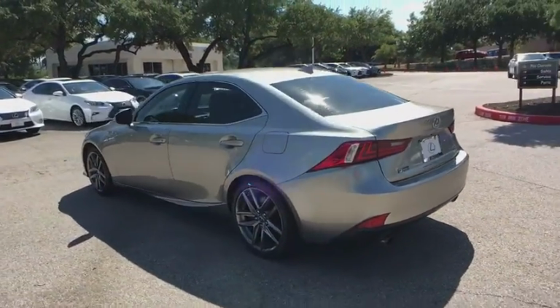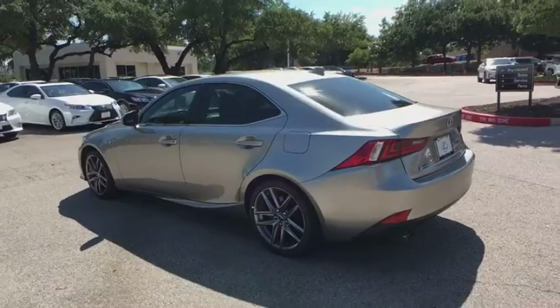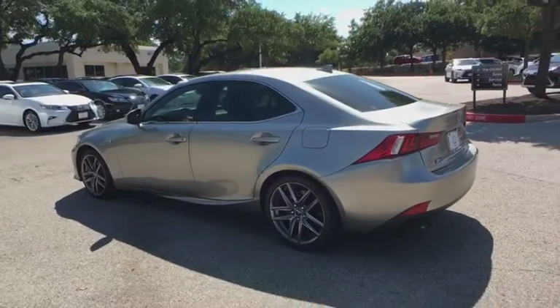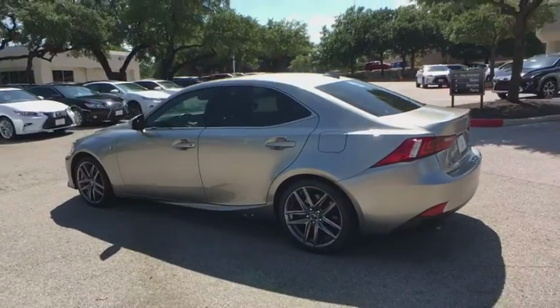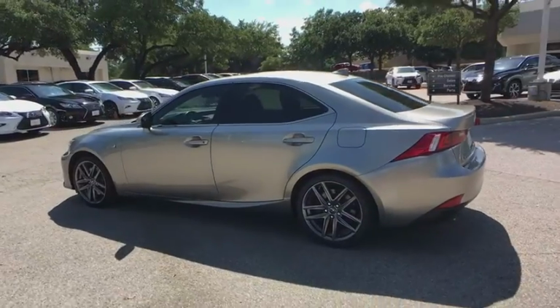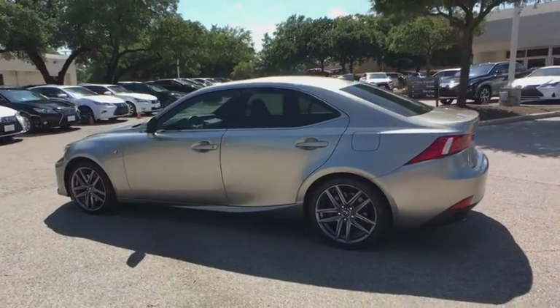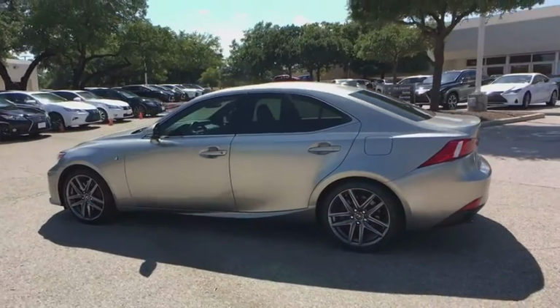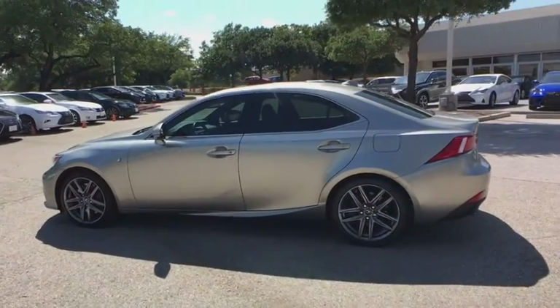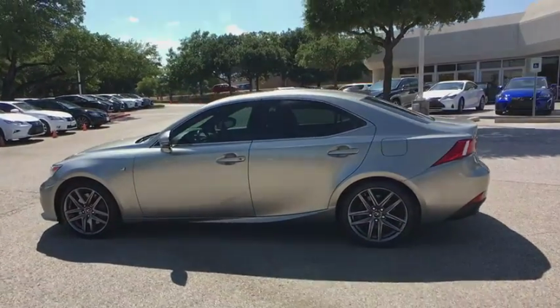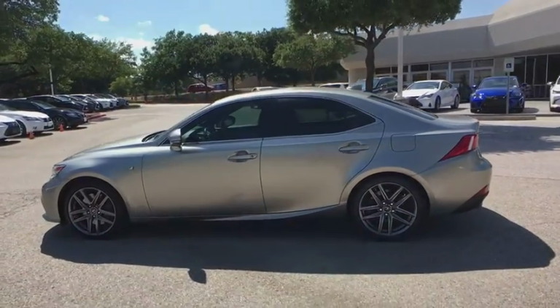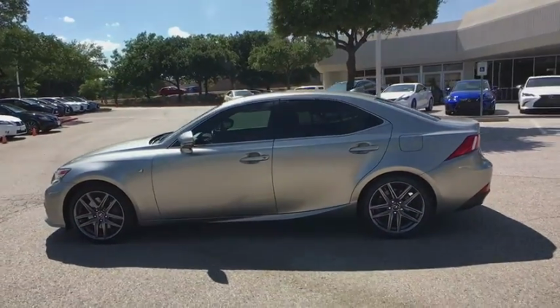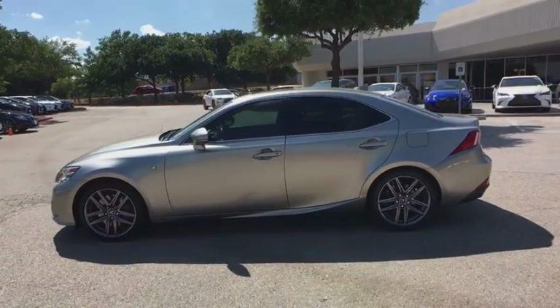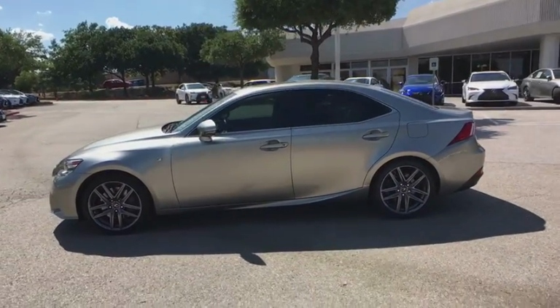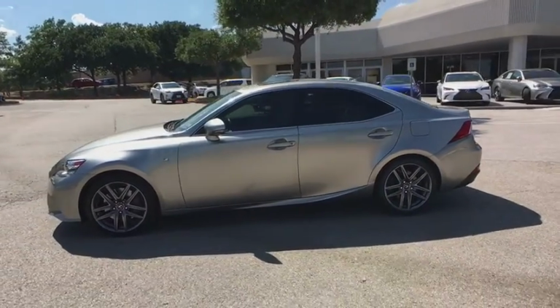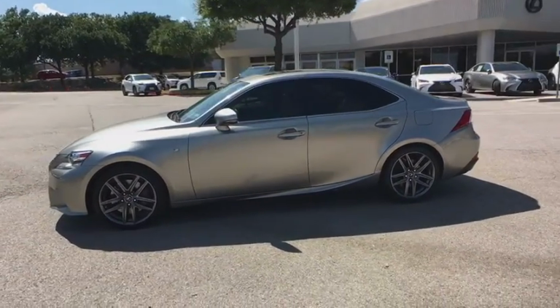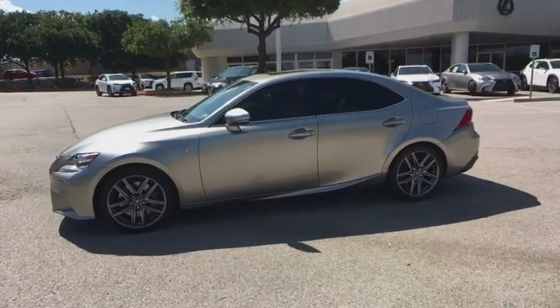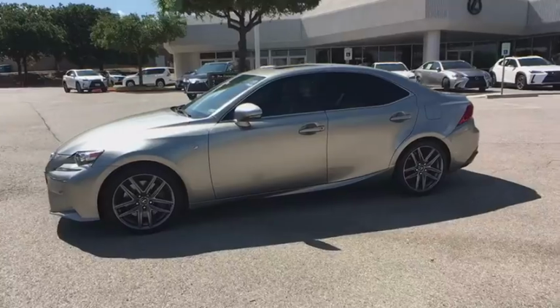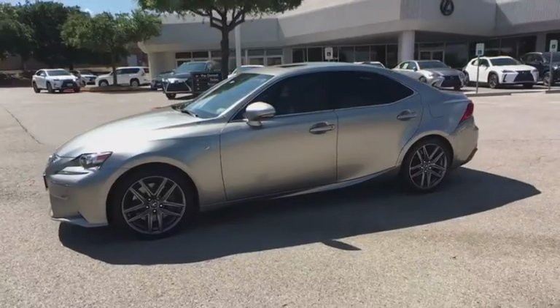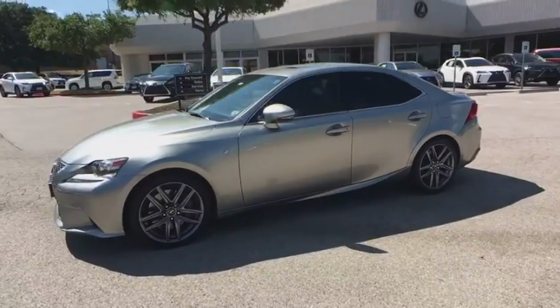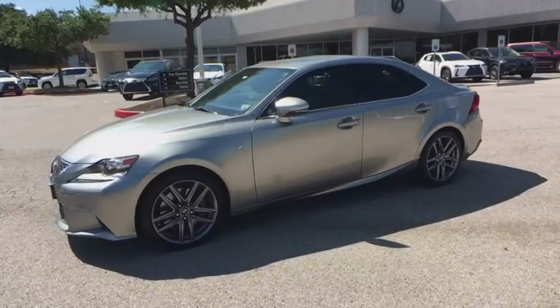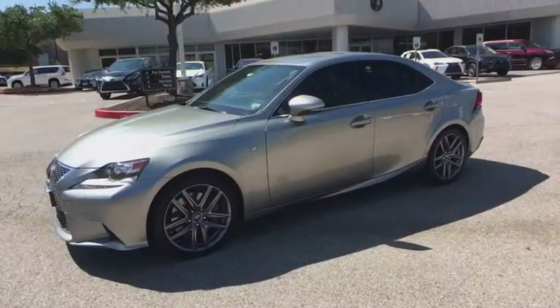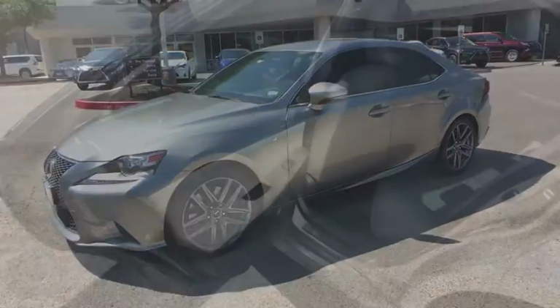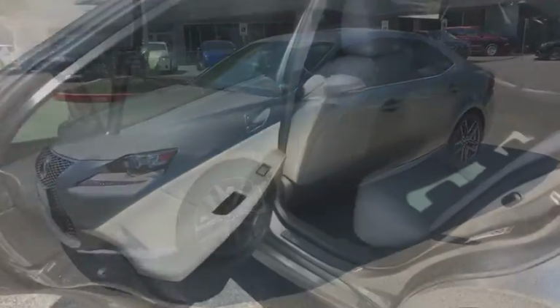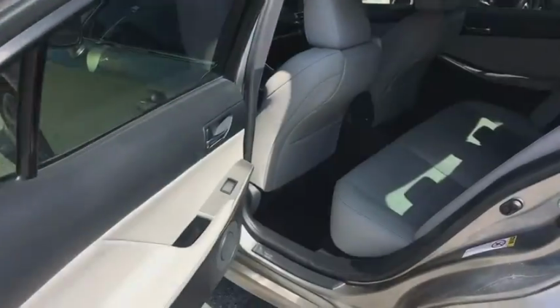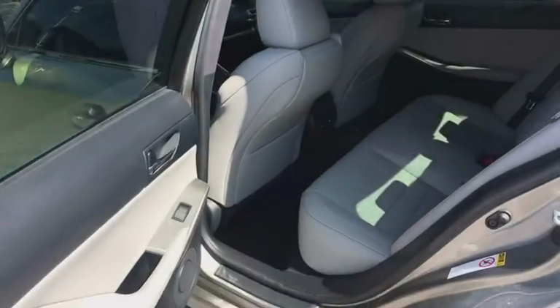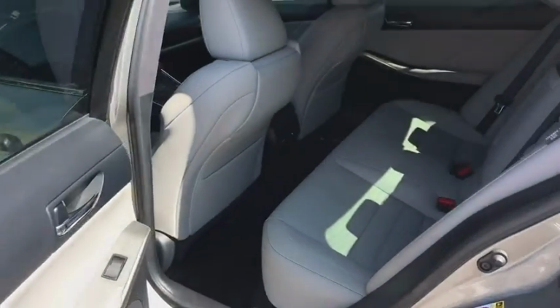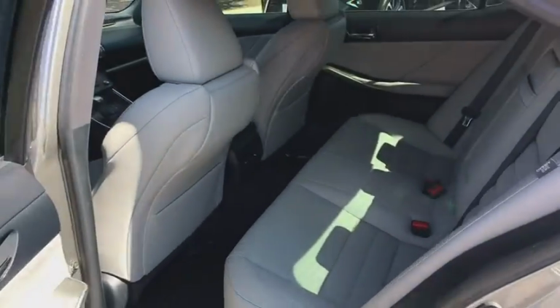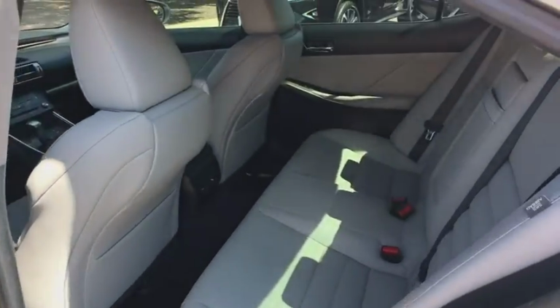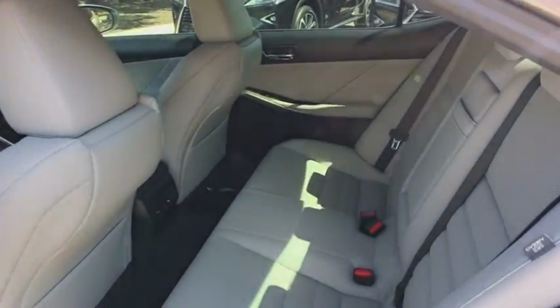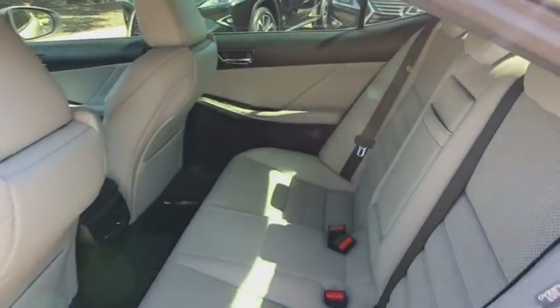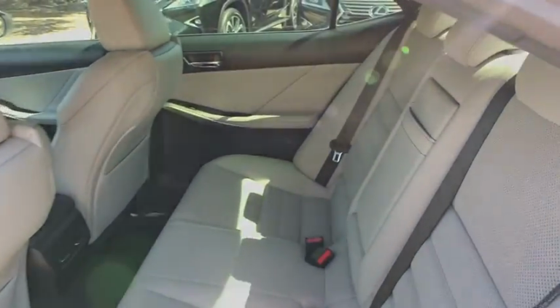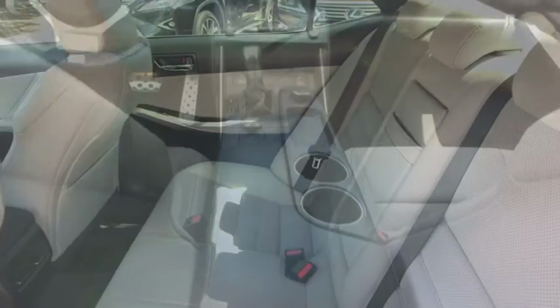This vehicle has less than 50,000 miles. Here are some of this vehicle's great options: traction control, power passenger seat, power driver's seat, keyless entry, moonroof,